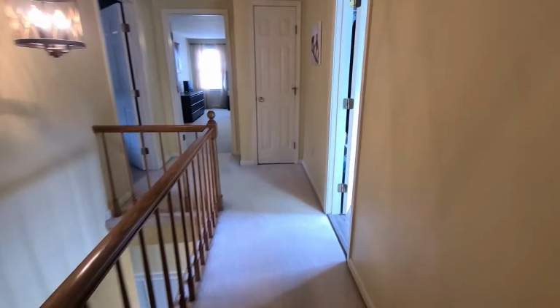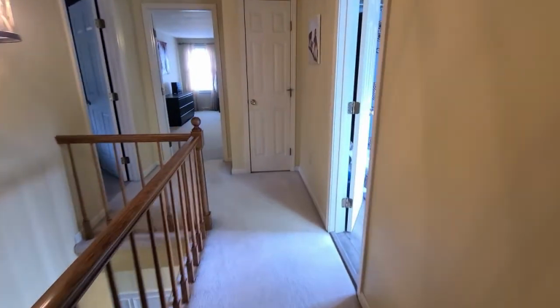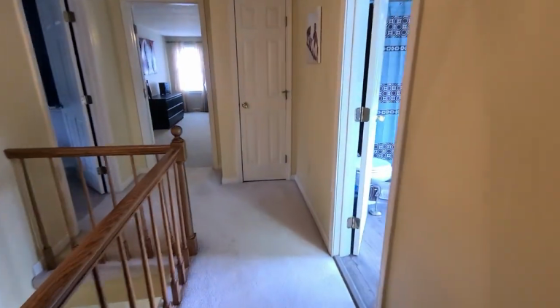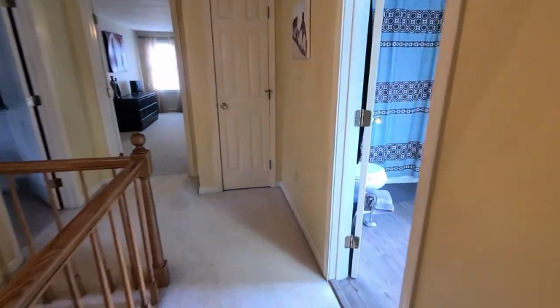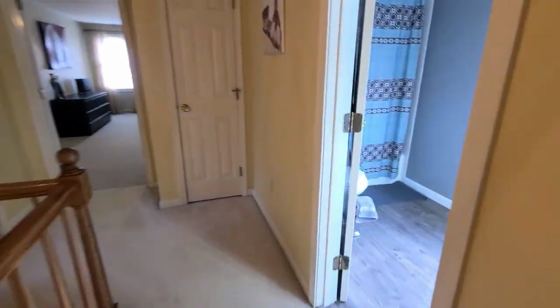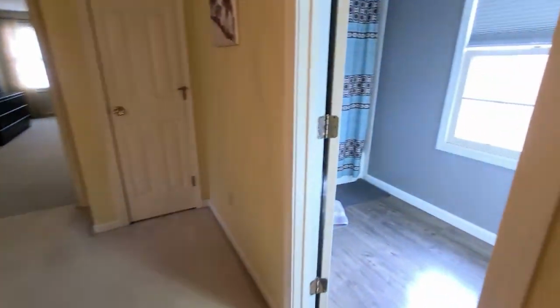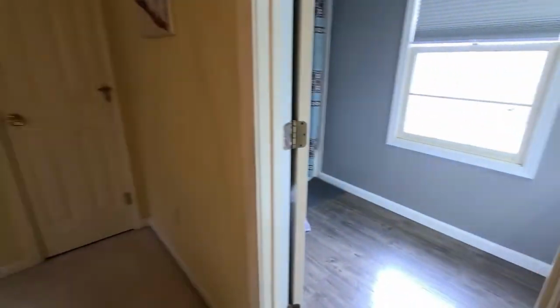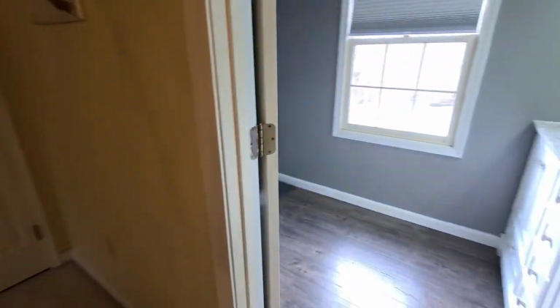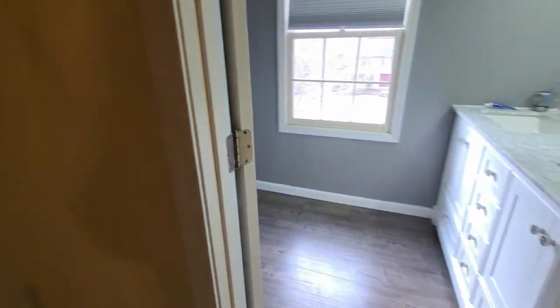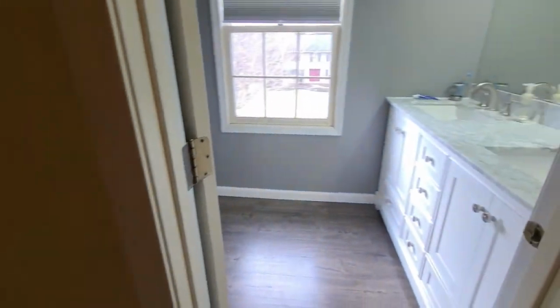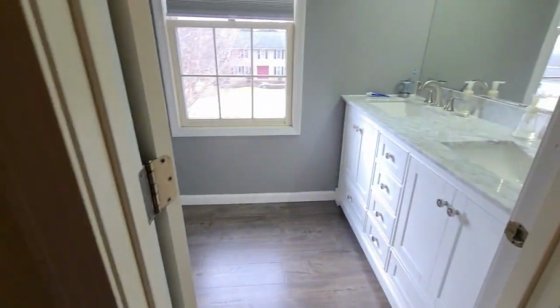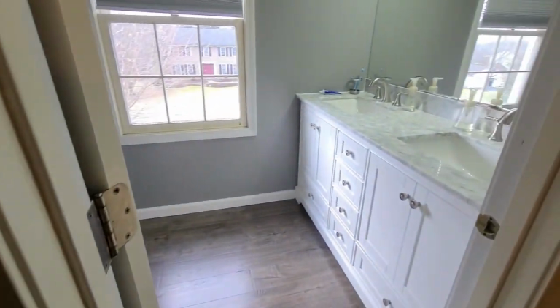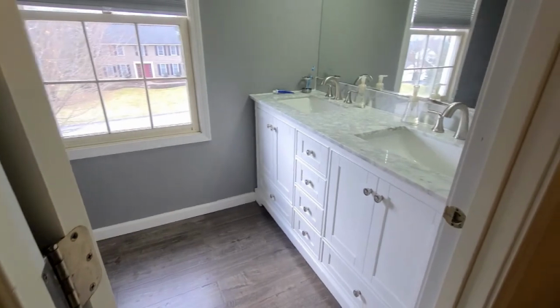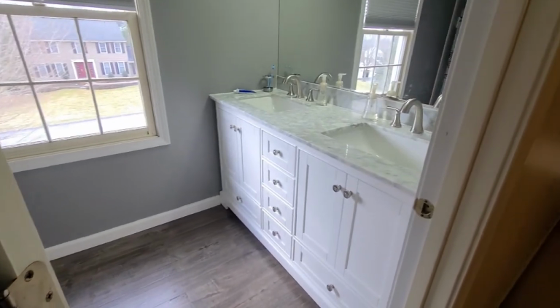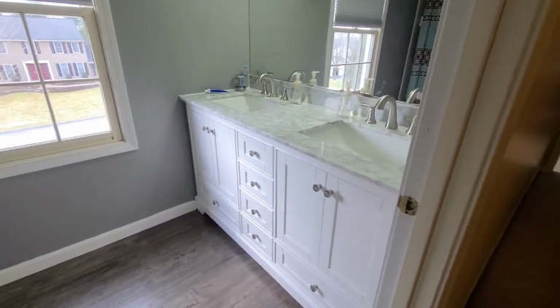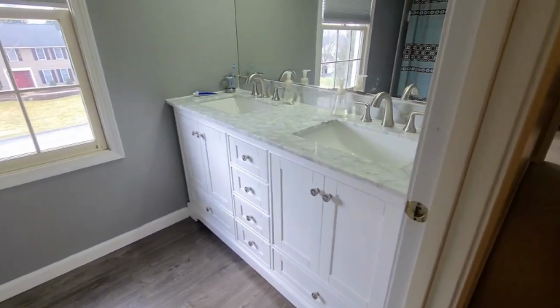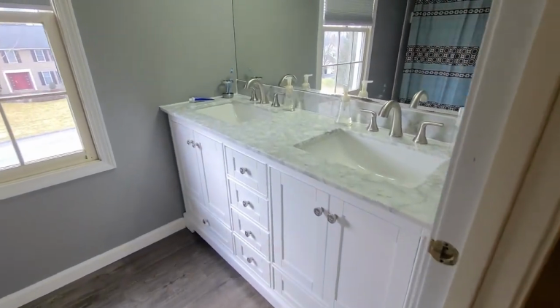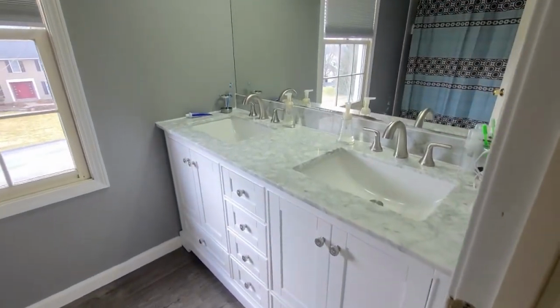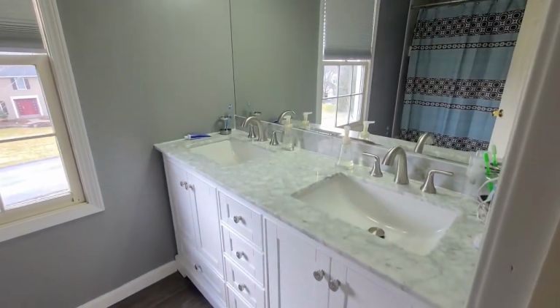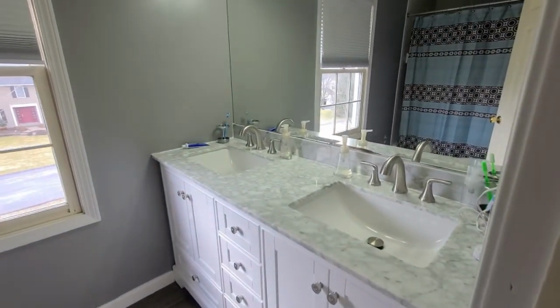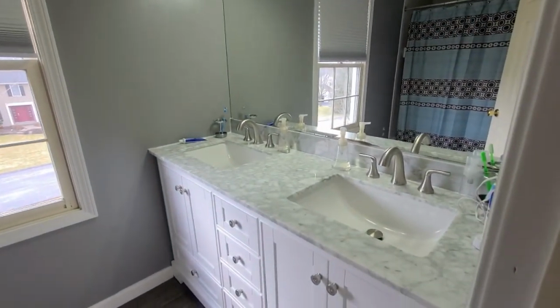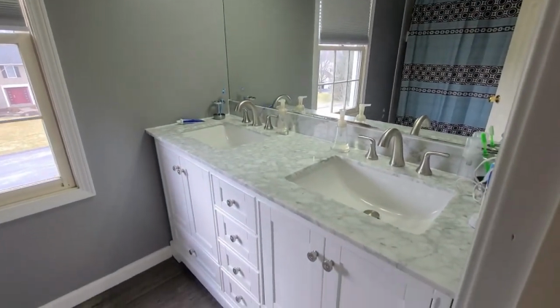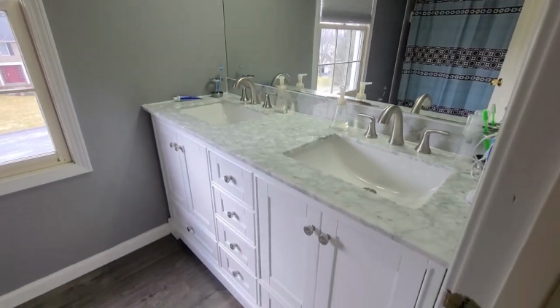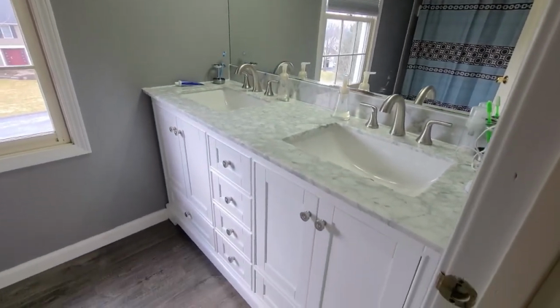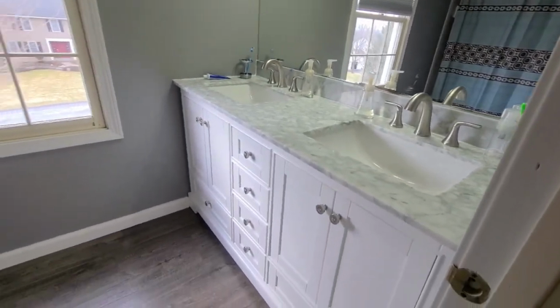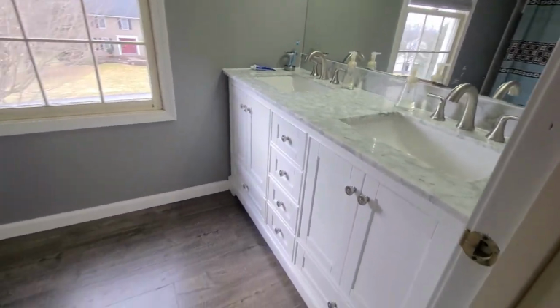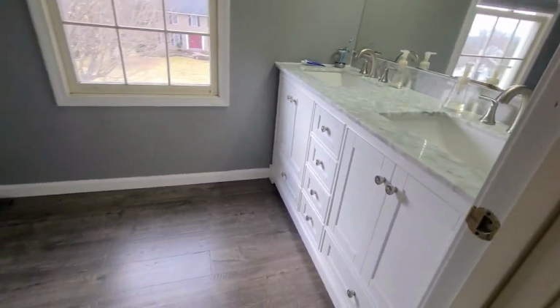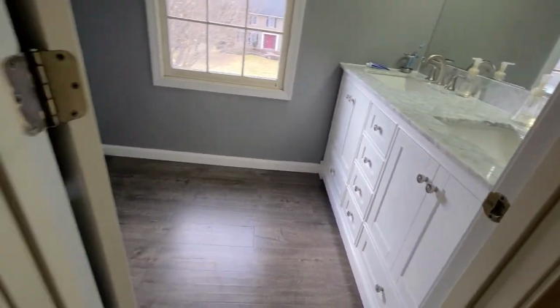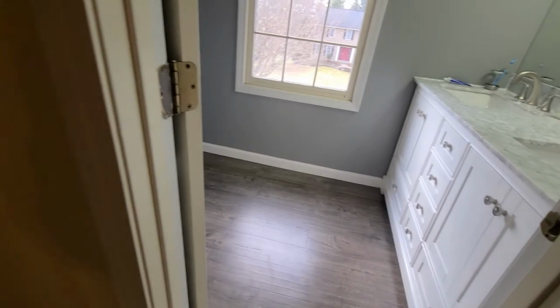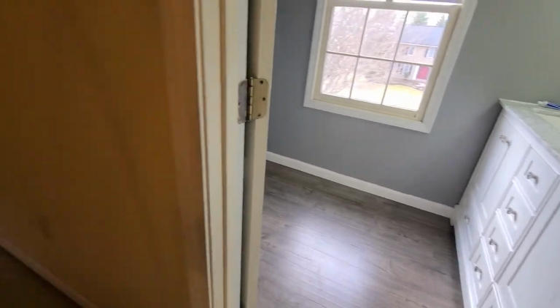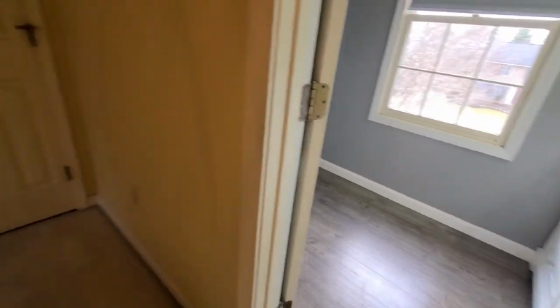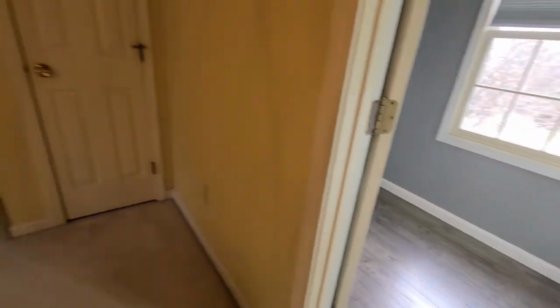As we continue down the hall, you'll see a beautifully updated bathroom. This features a nice white vanity with a marble top. It's lovely.